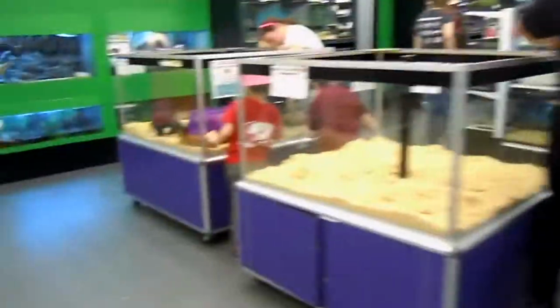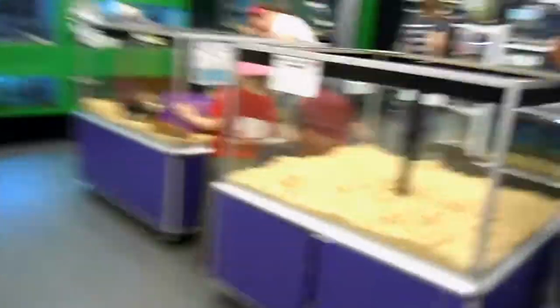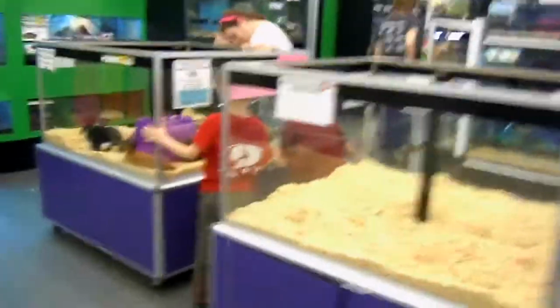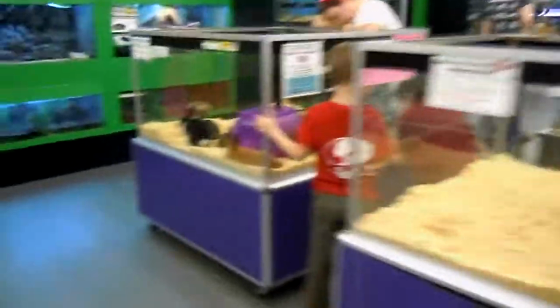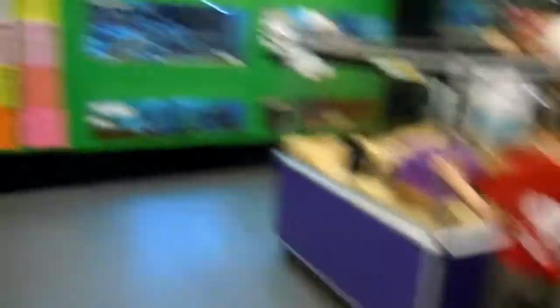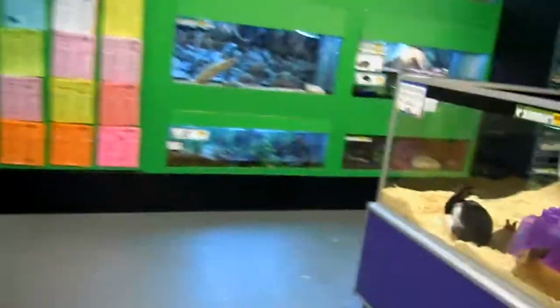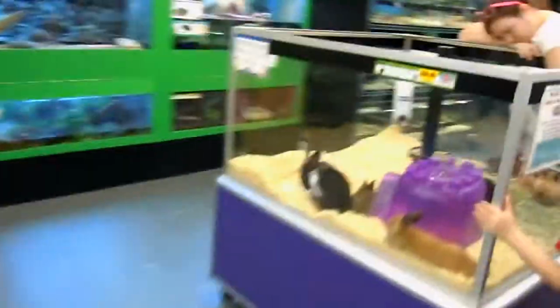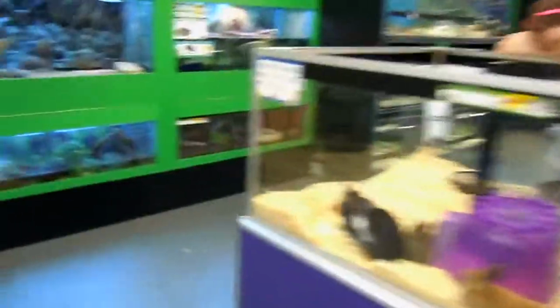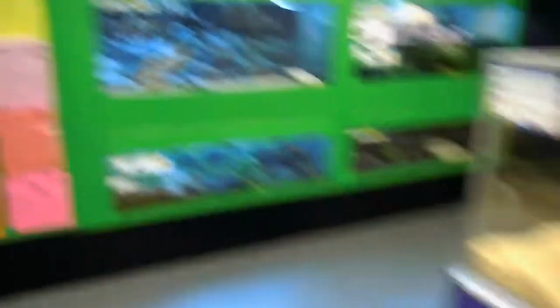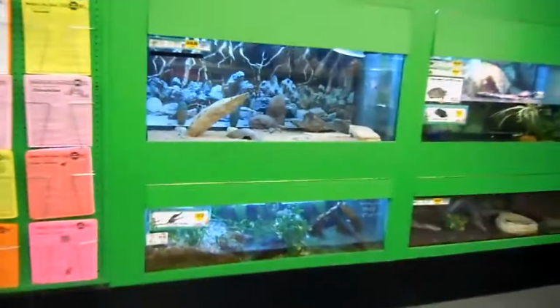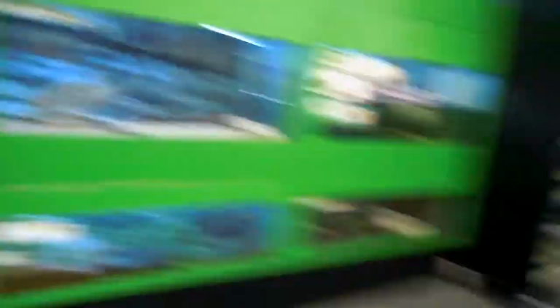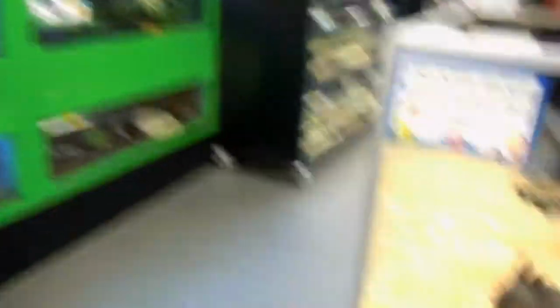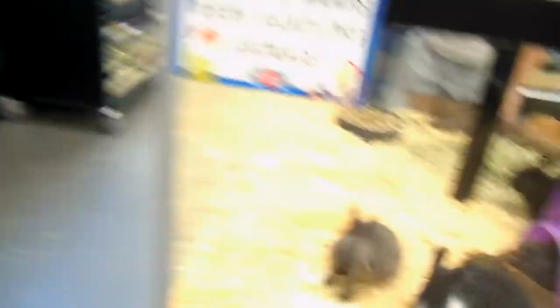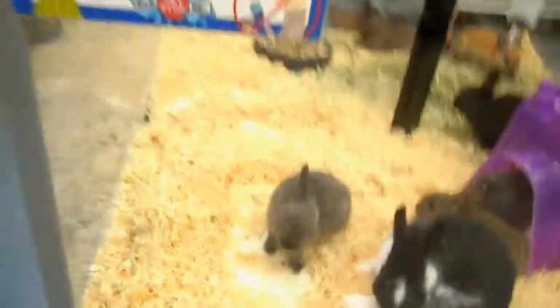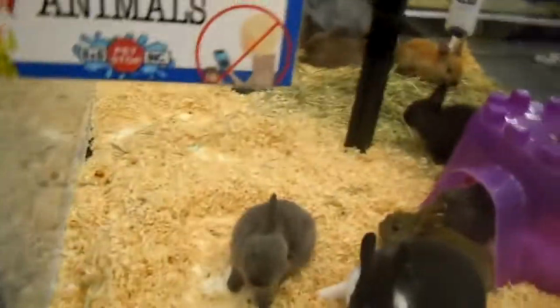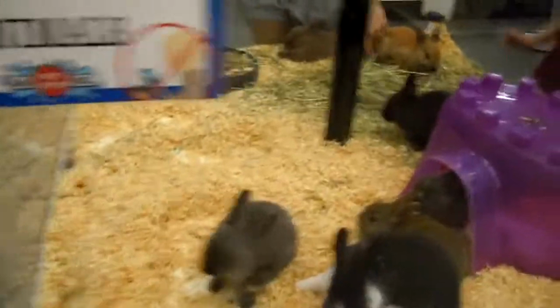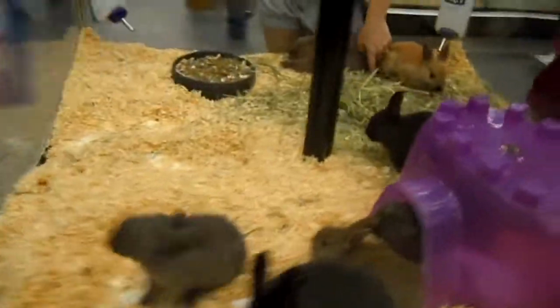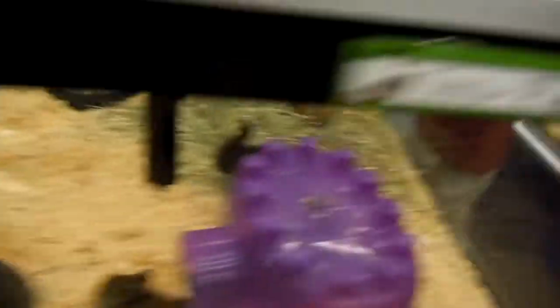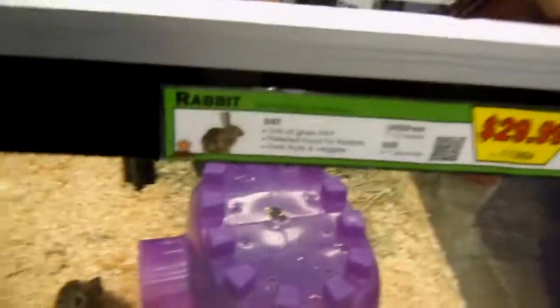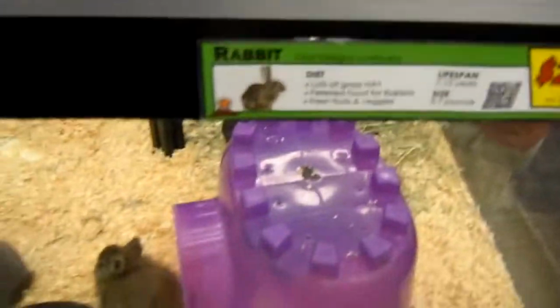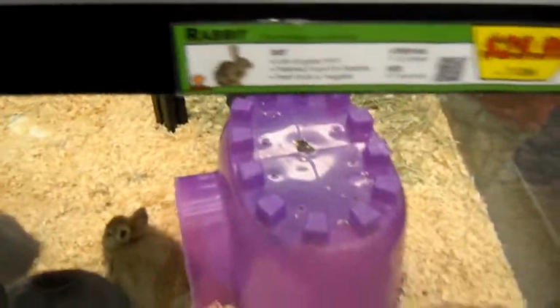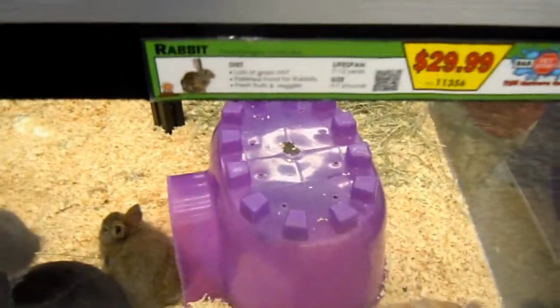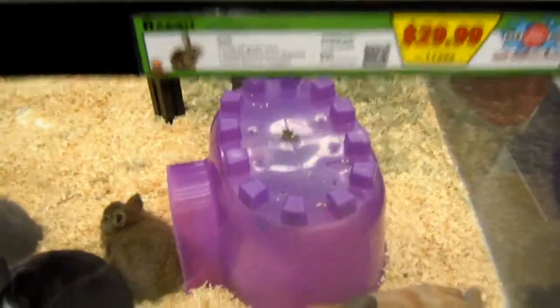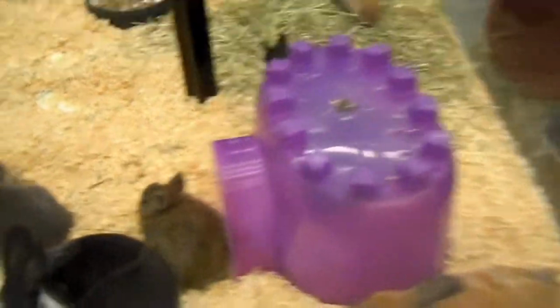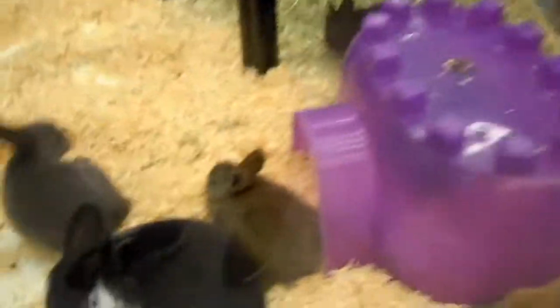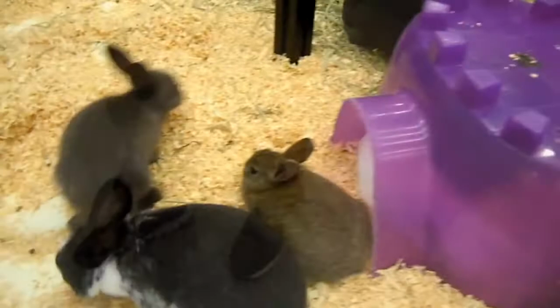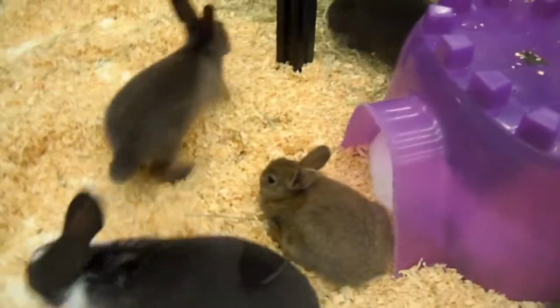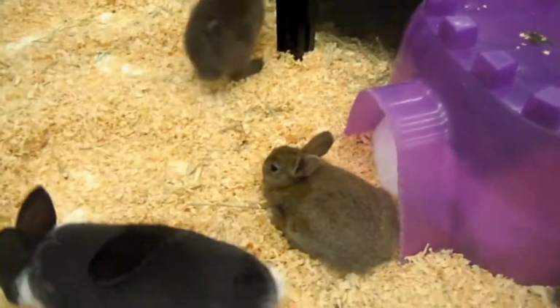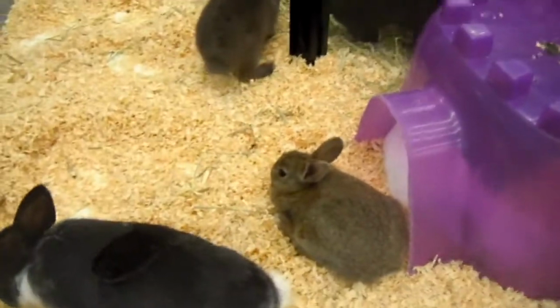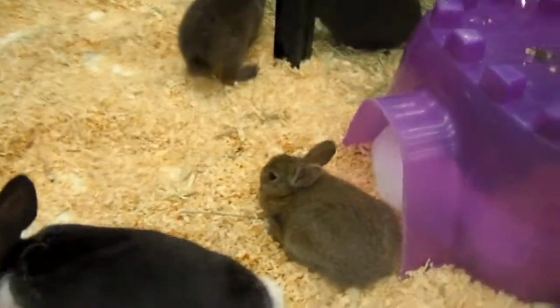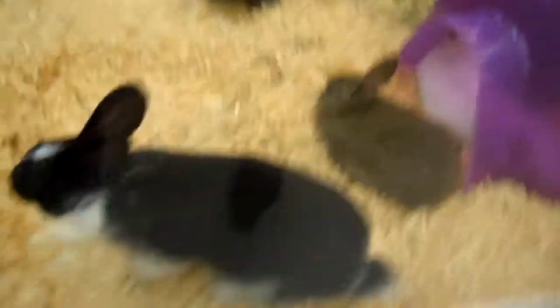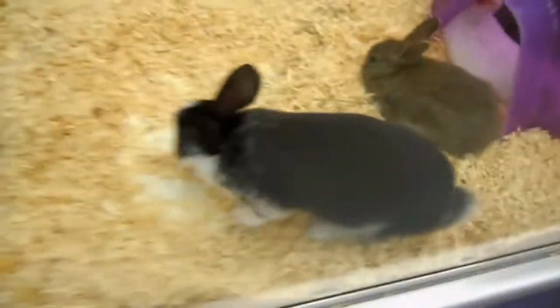Let me see what else they've got. They've got reptiles and stuff. They've got rabbits — just a regular rabbit here.